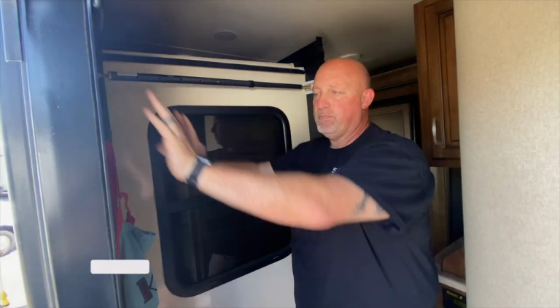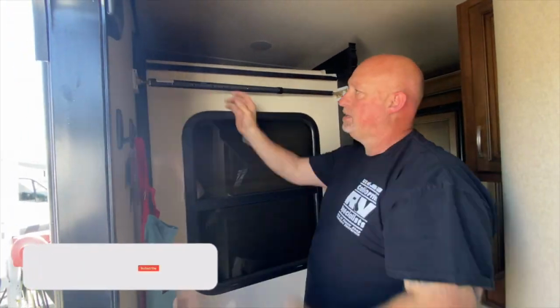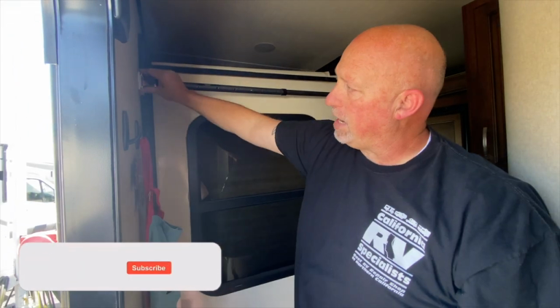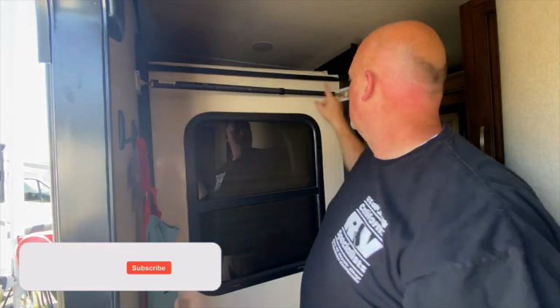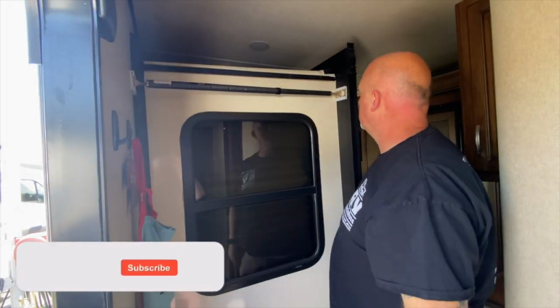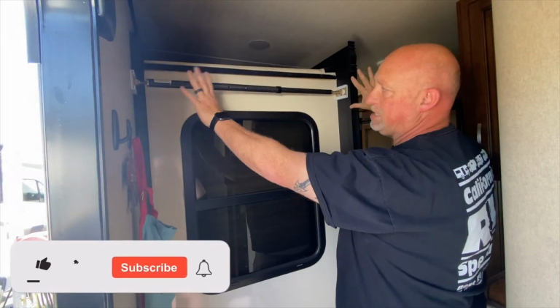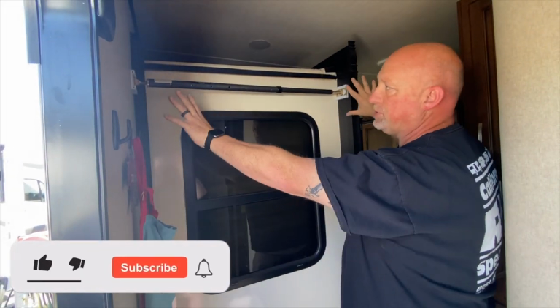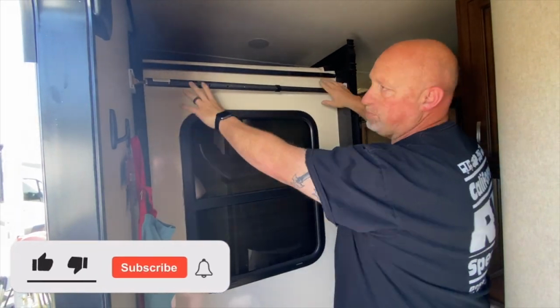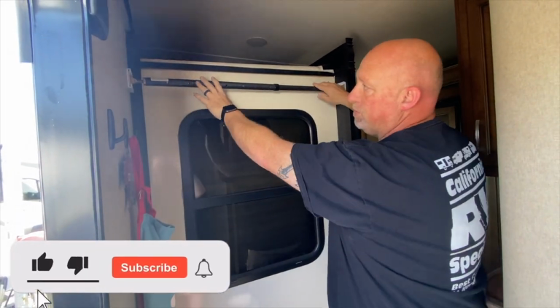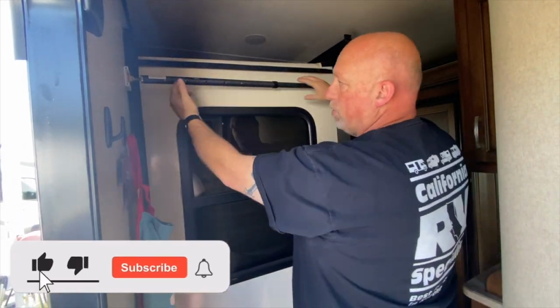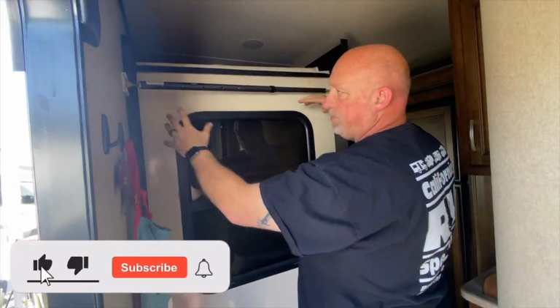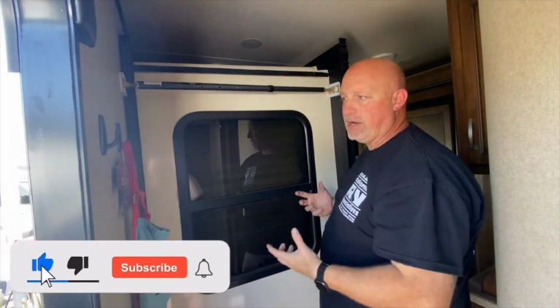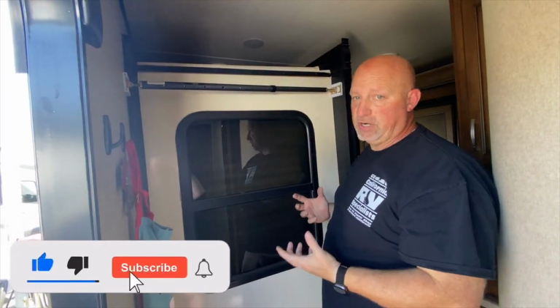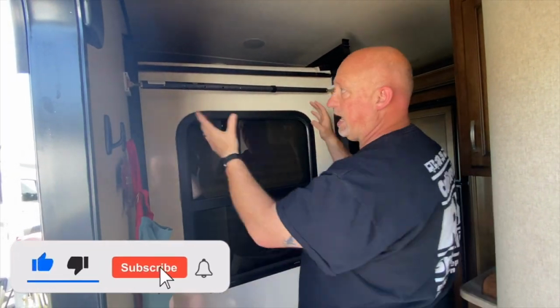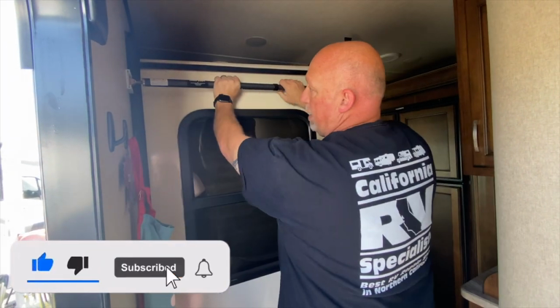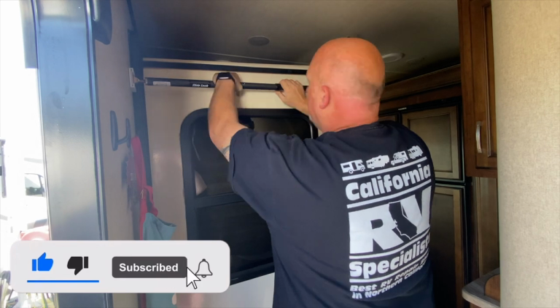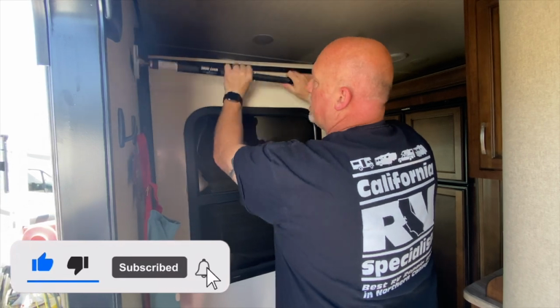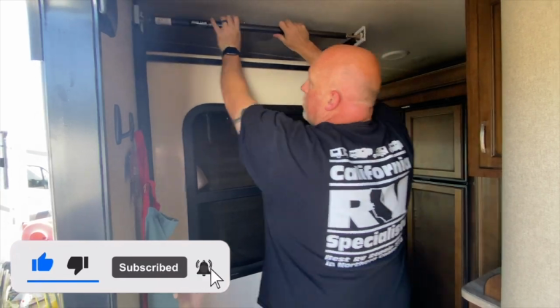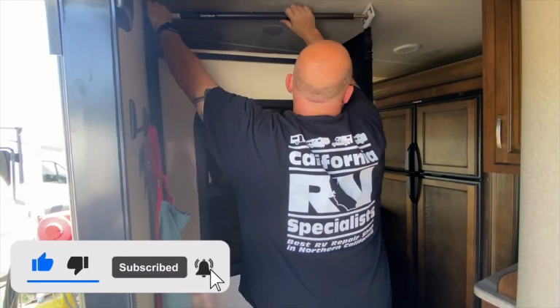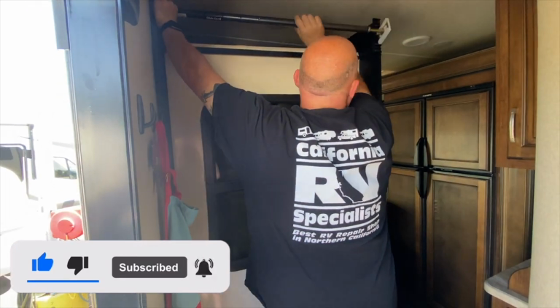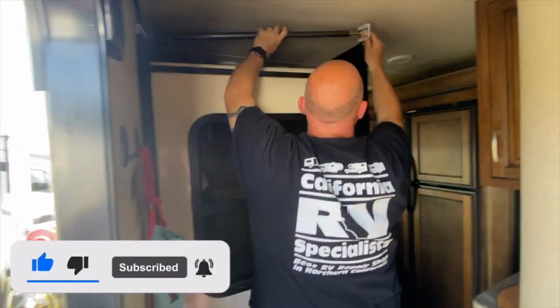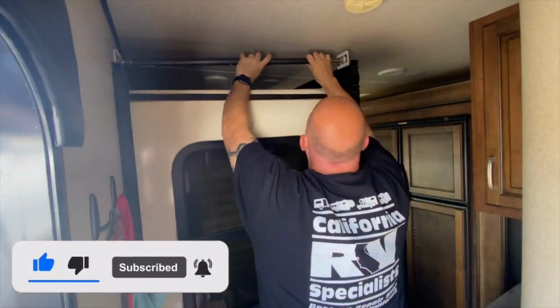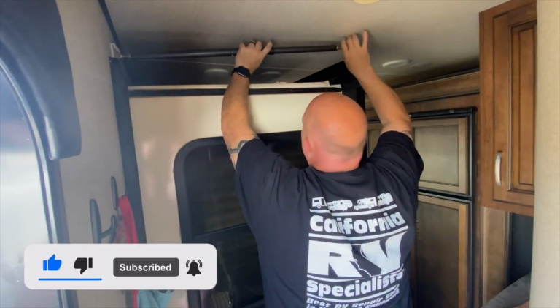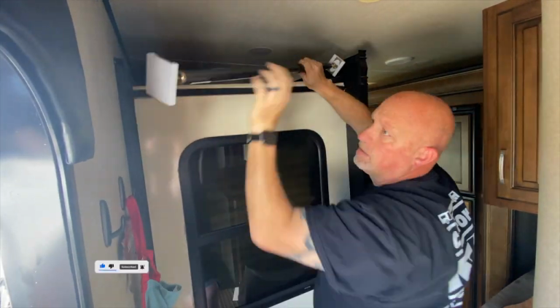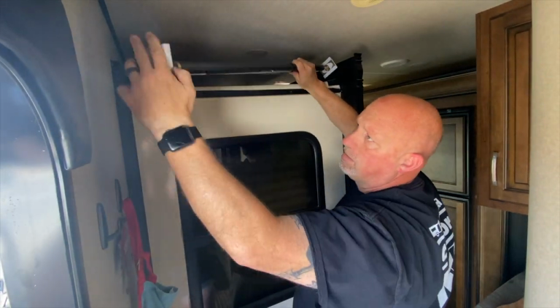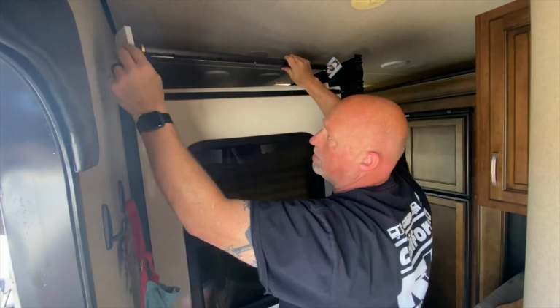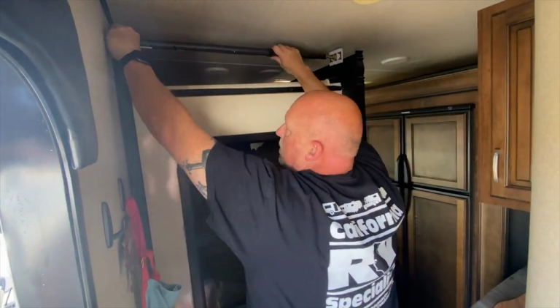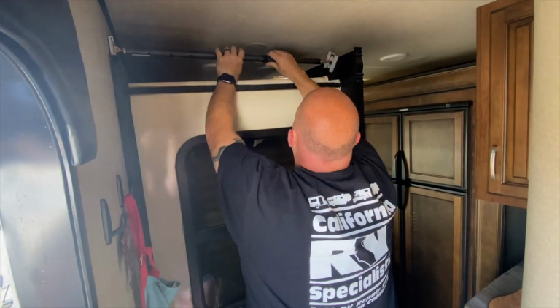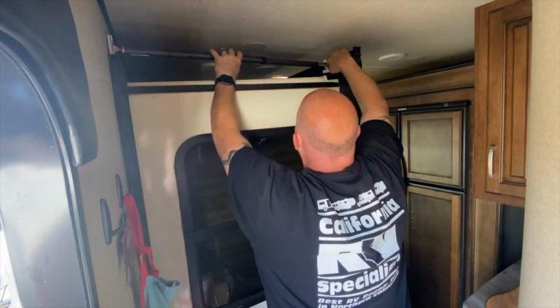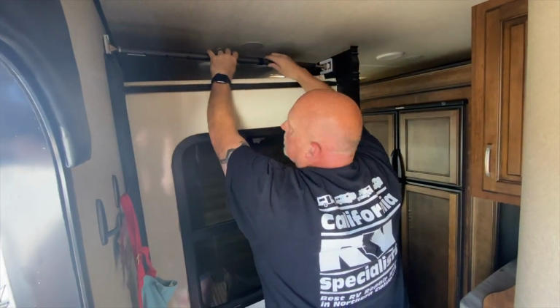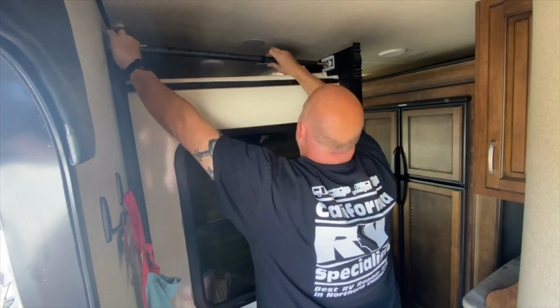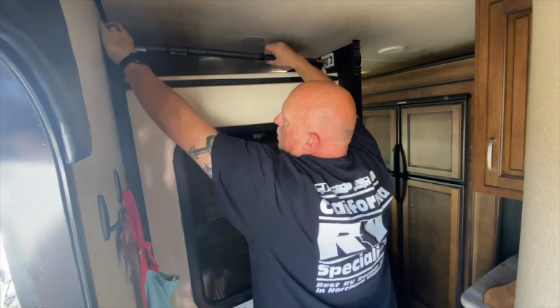Hi, this is Dustin from Your RV Specialist. Recently I introduced to you American Technologies RV Slide Out Lock. I have one more video for you to show you some additional benefits to this great product.